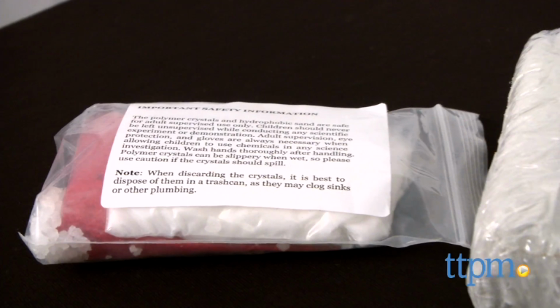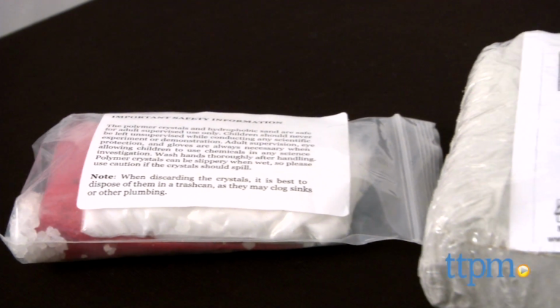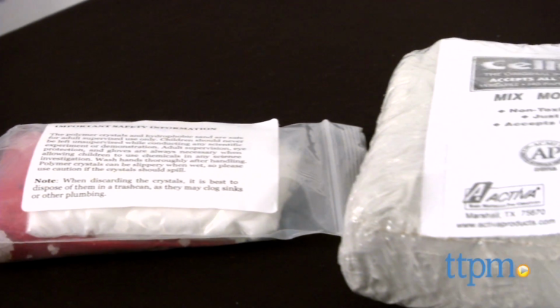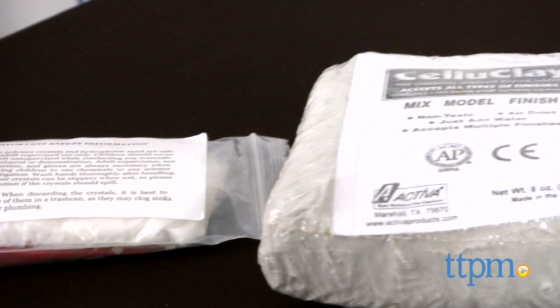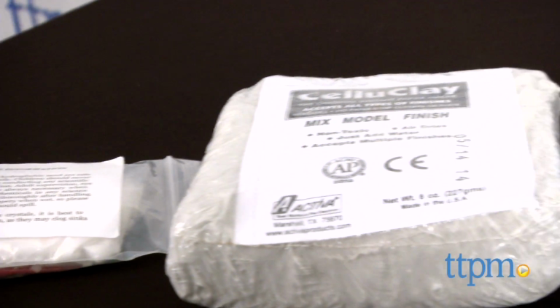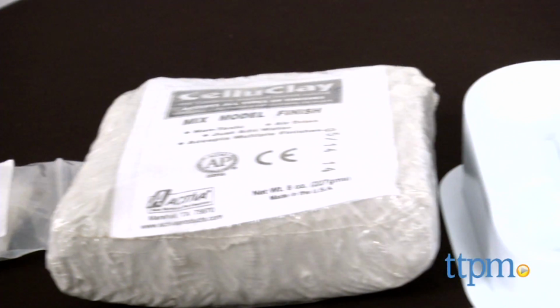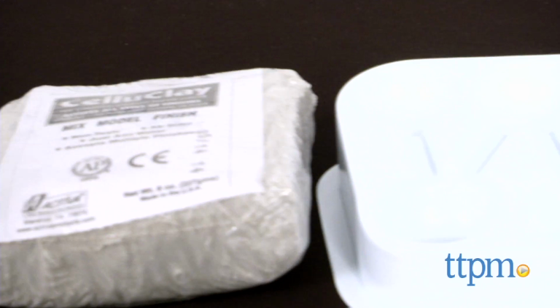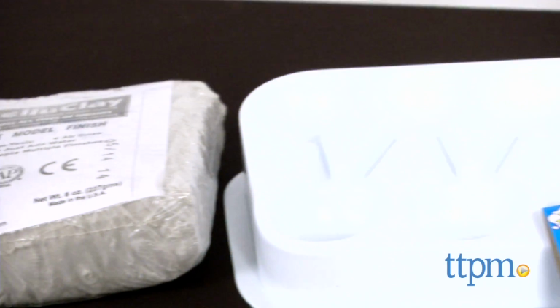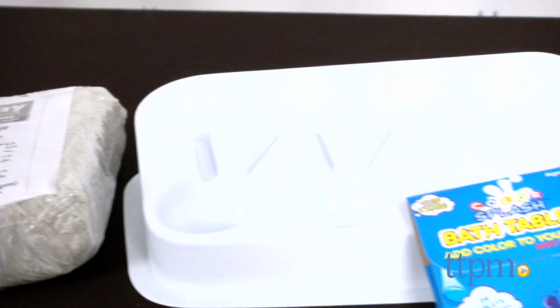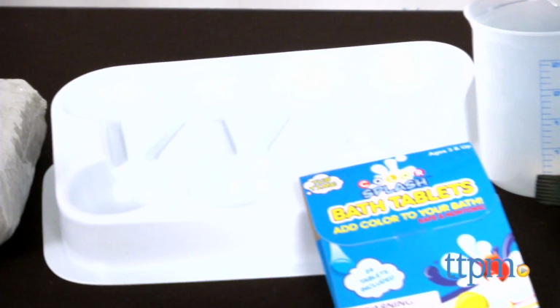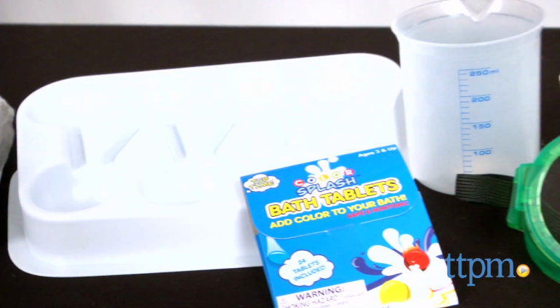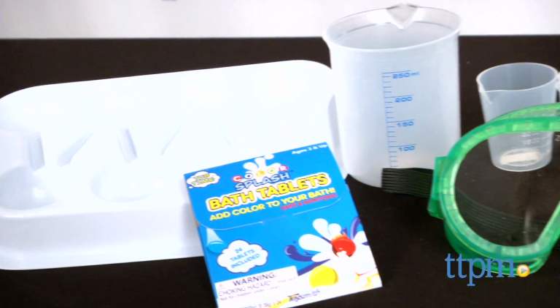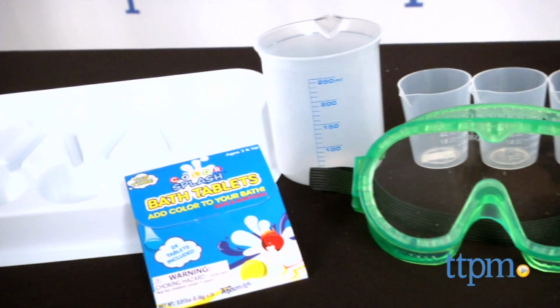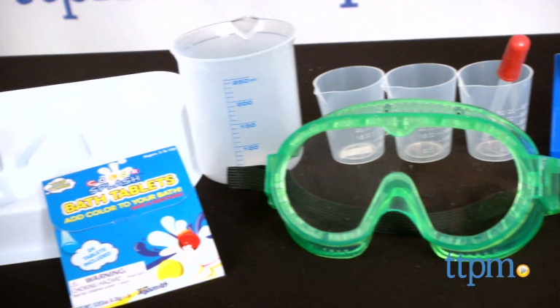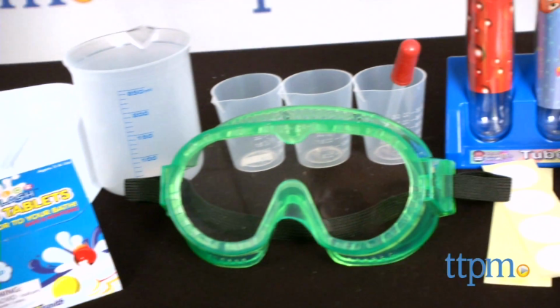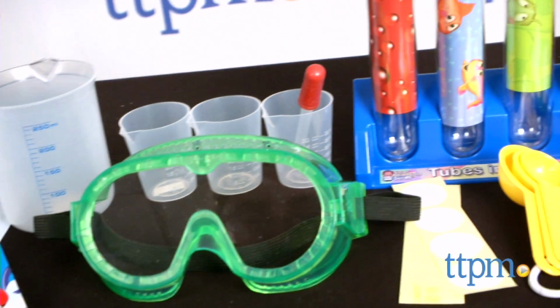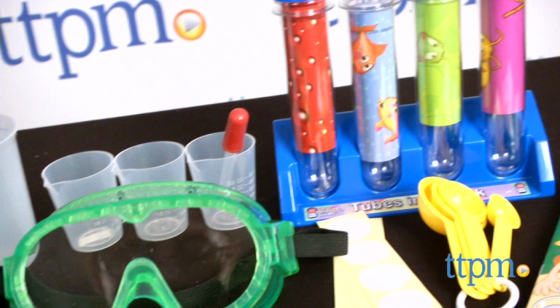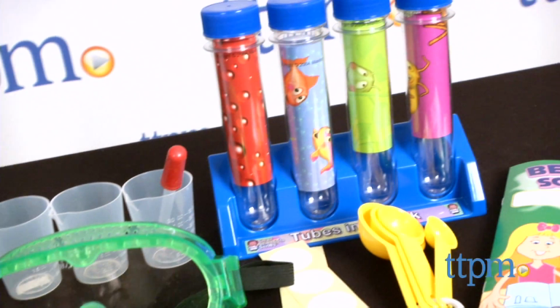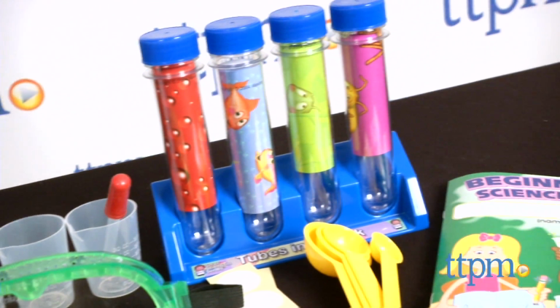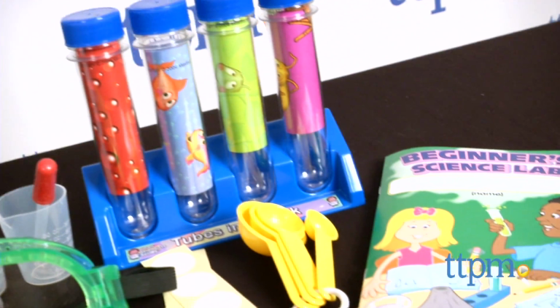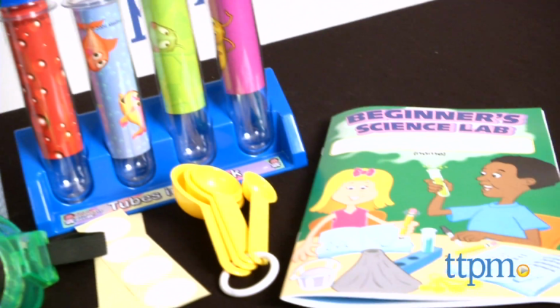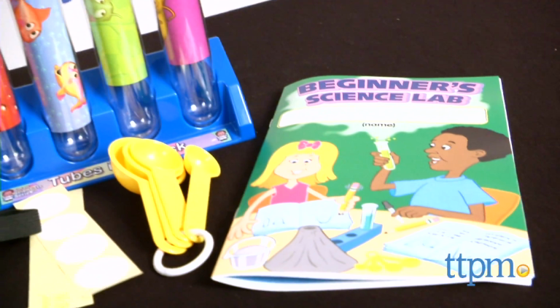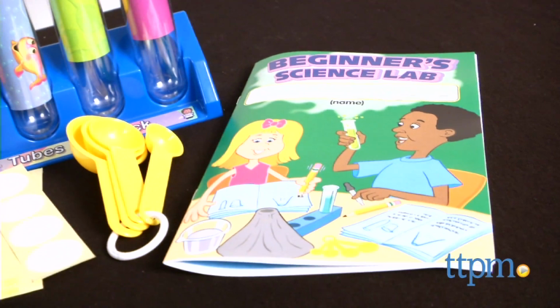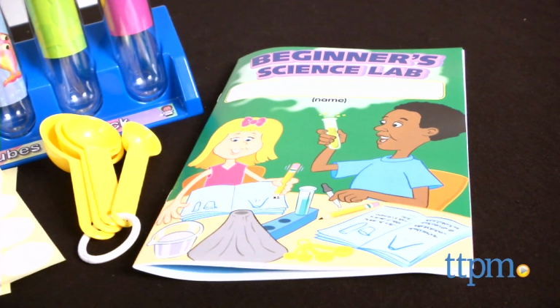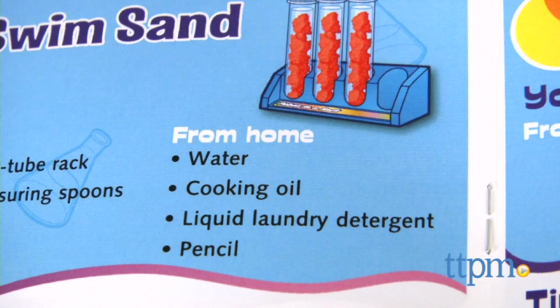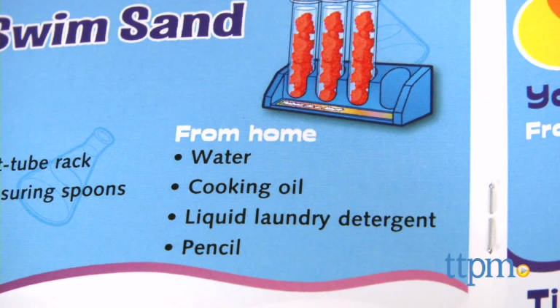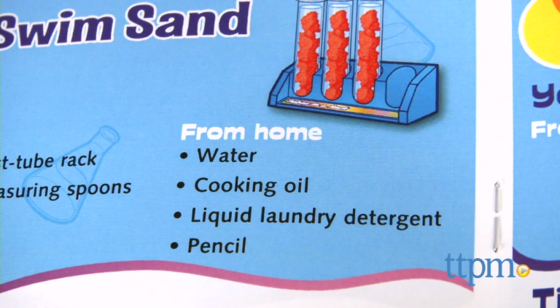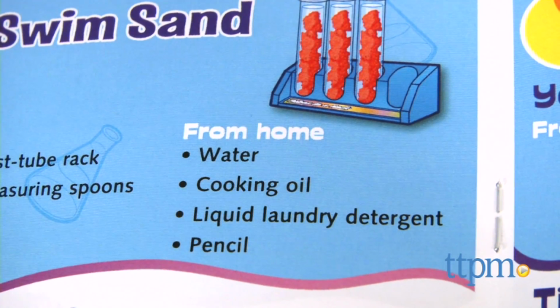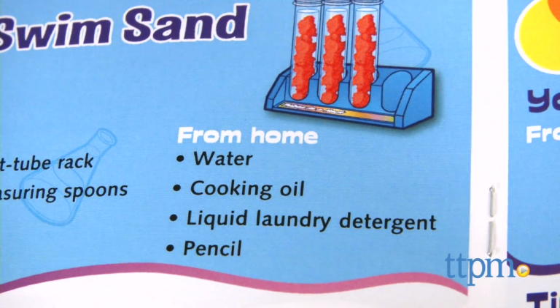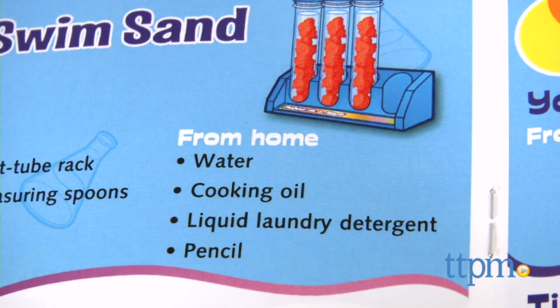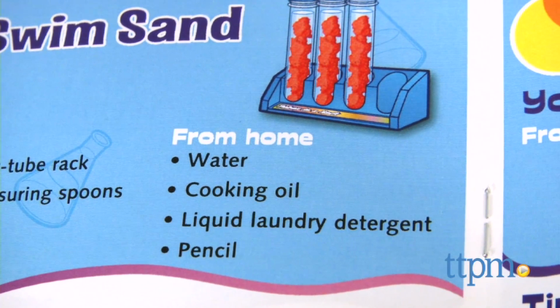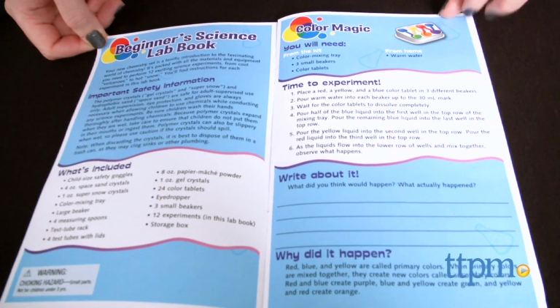It comes packed with almost all the tools kids need to complete 12 science experiments at home, such as child-sized safety goggles, beakers and test tubes, measuring spoons, and a science lab book. You'll need to provide a few things, but you probably already have them in your home.